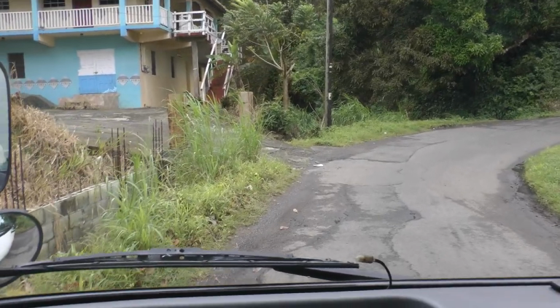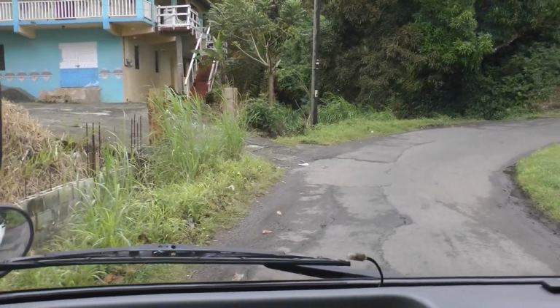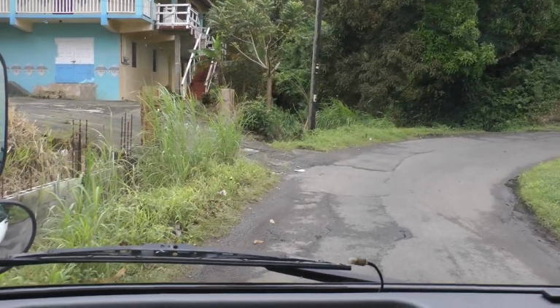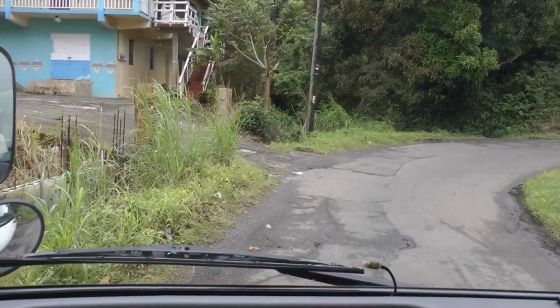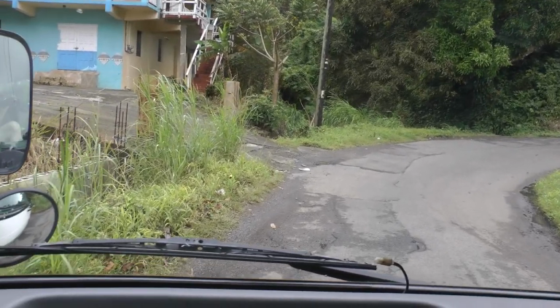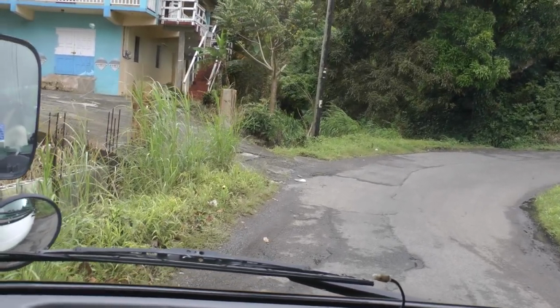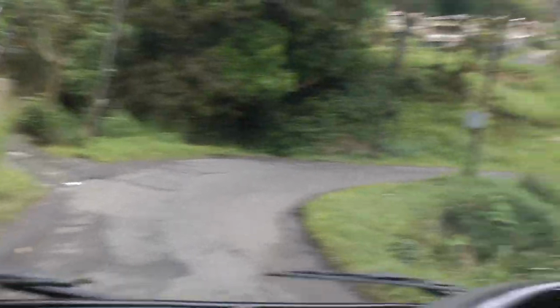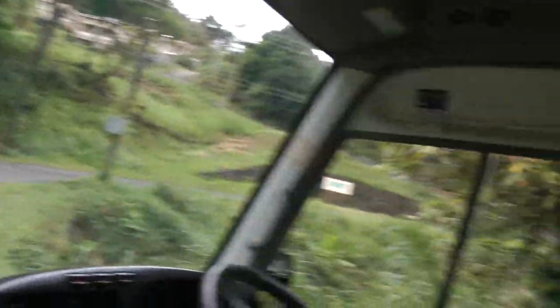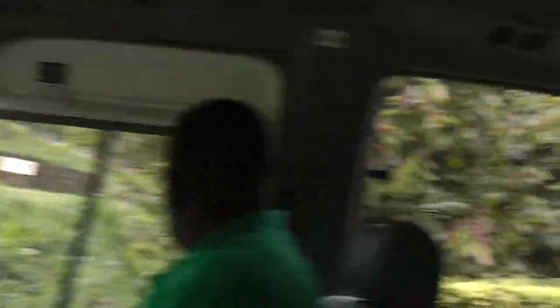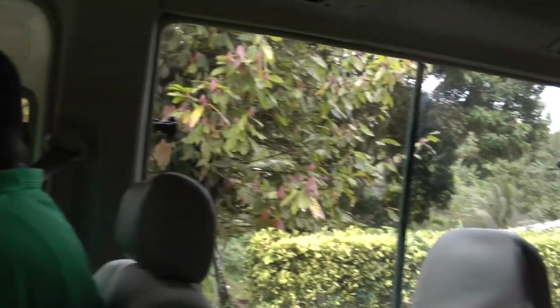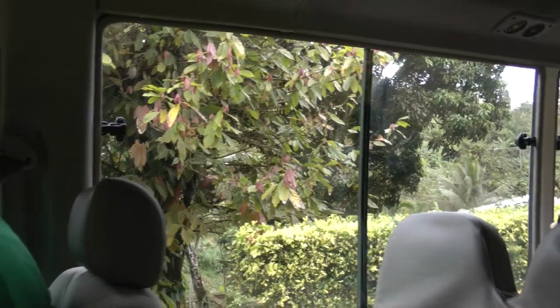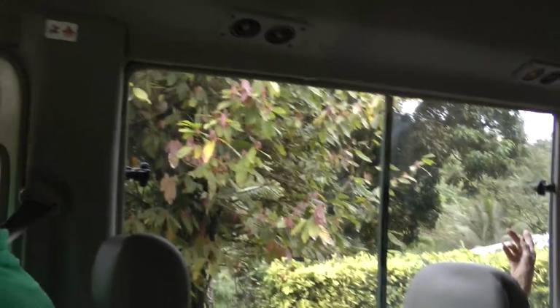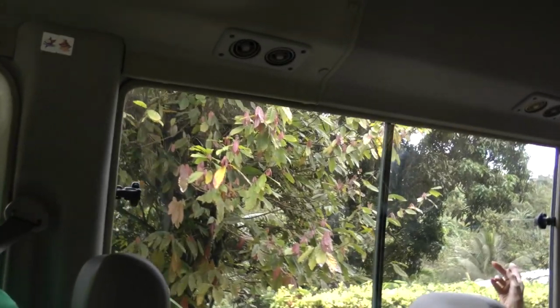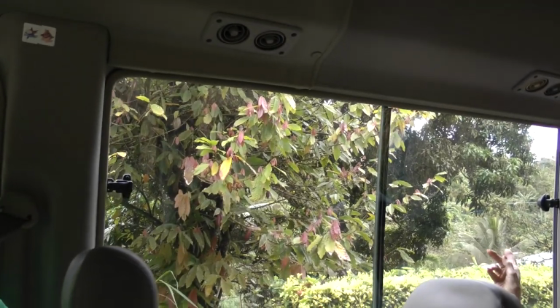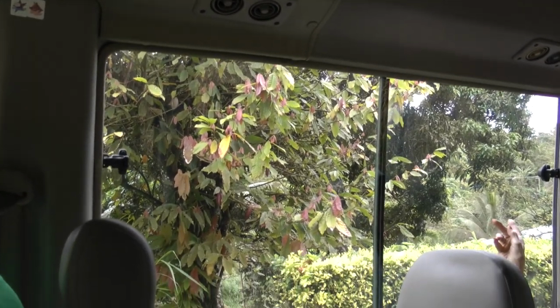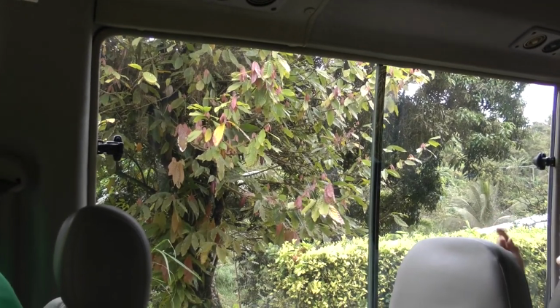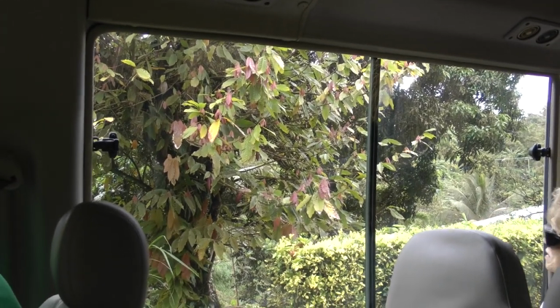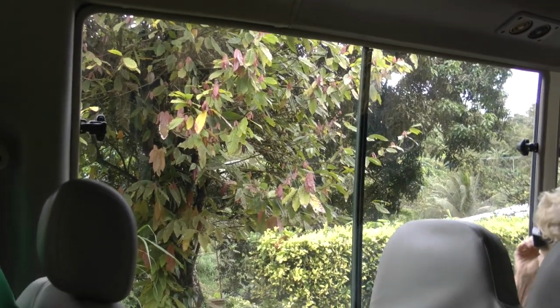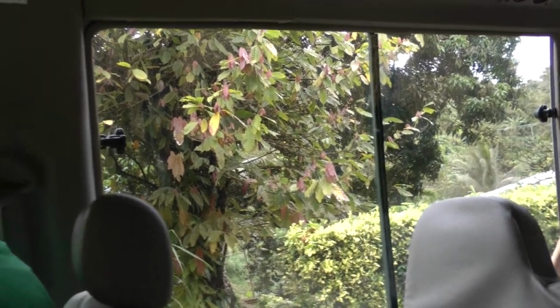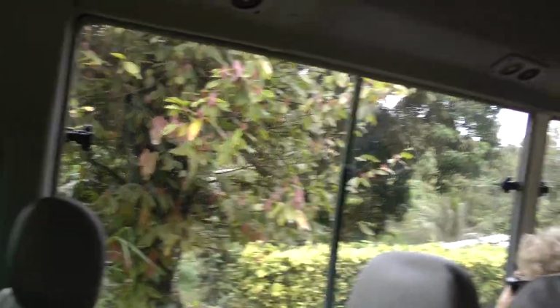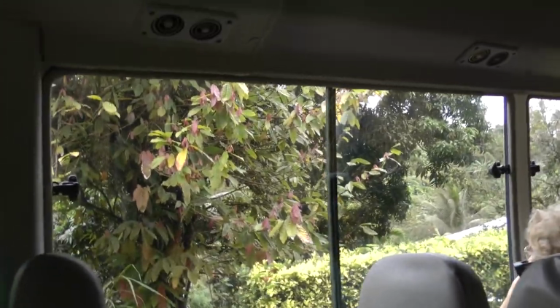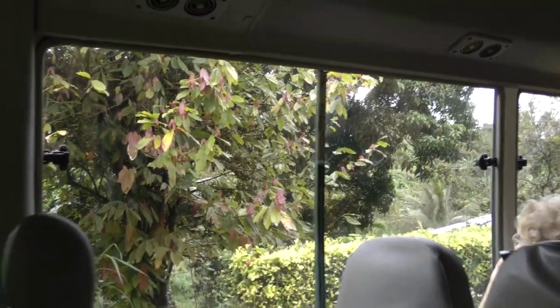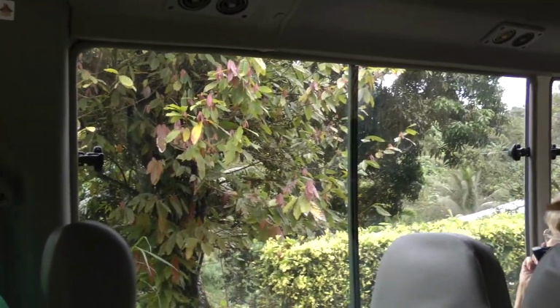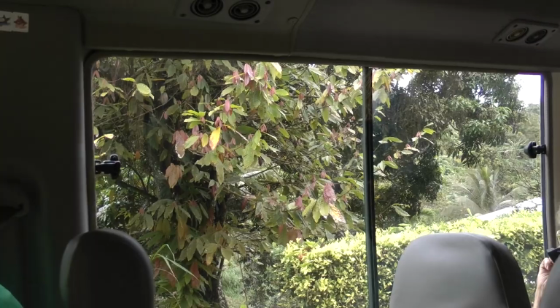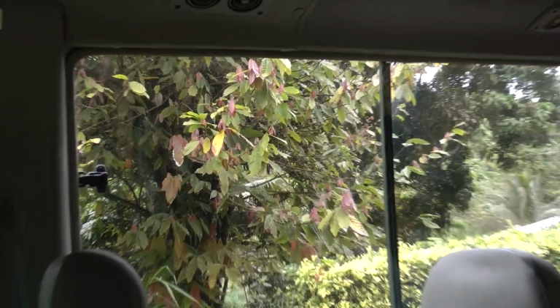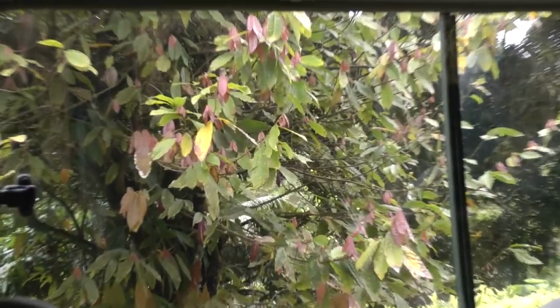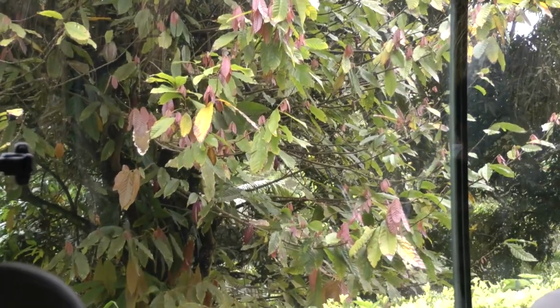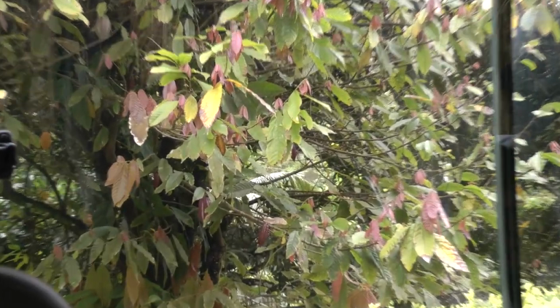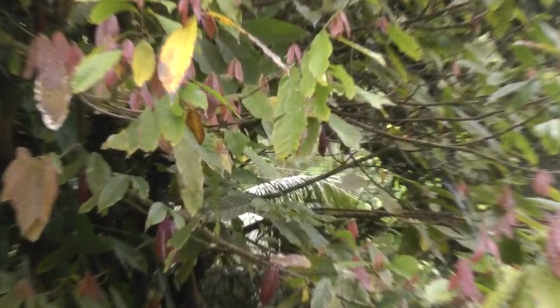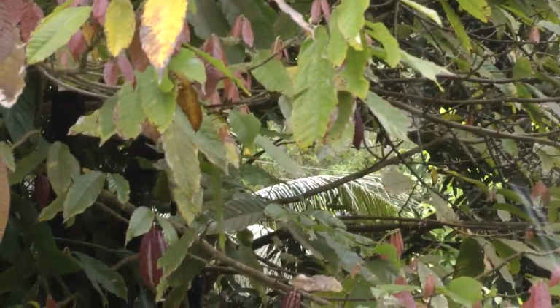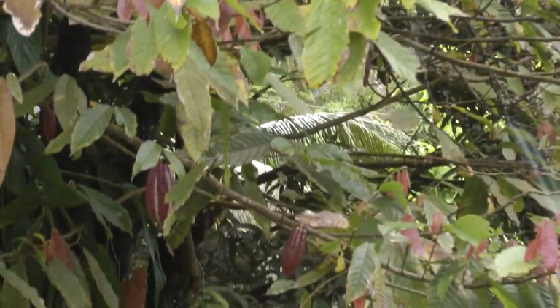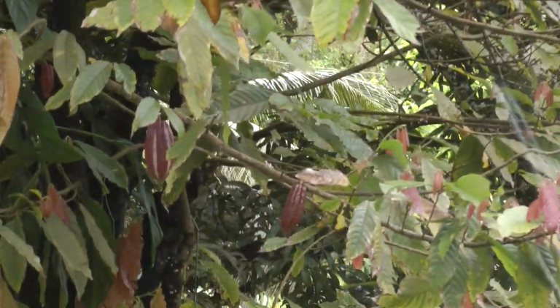There's a chocolate tree right there. Cocoa — the one we export. You see some purple pods in there? It's very hard to see. There's some yellow ones also. The cocoa pods, they're right in there.